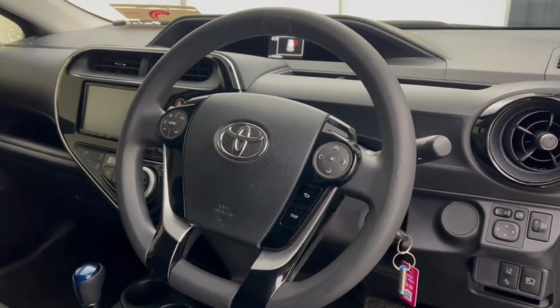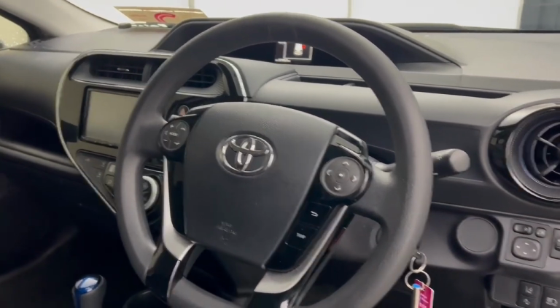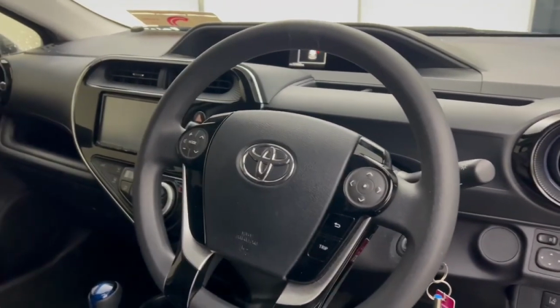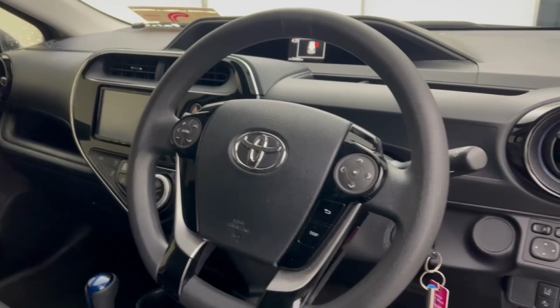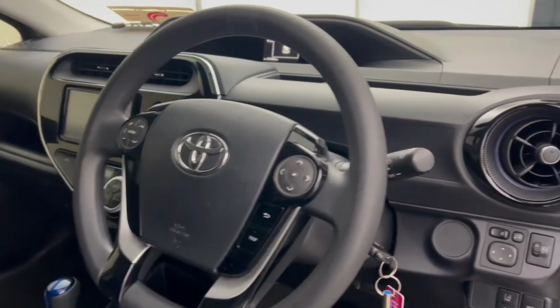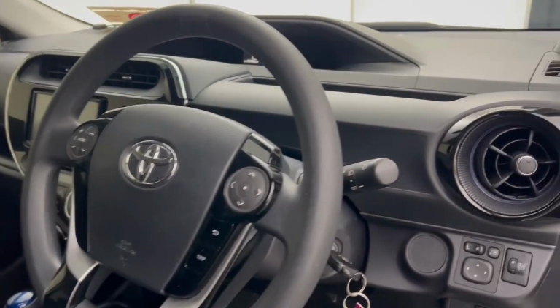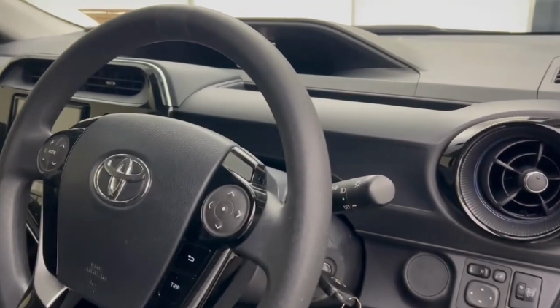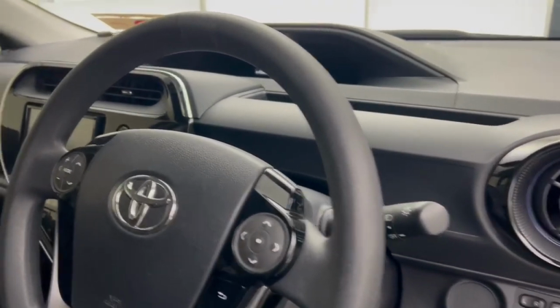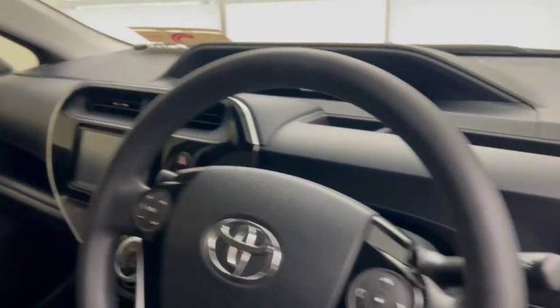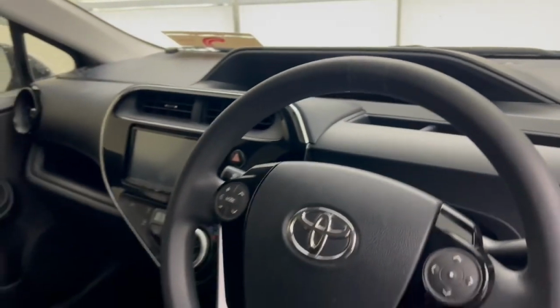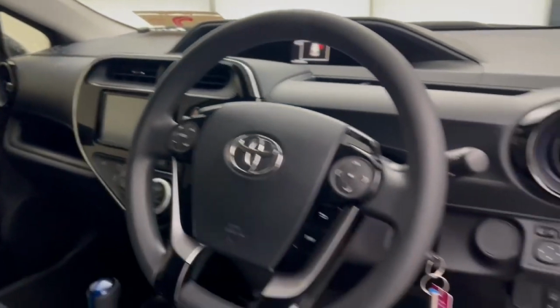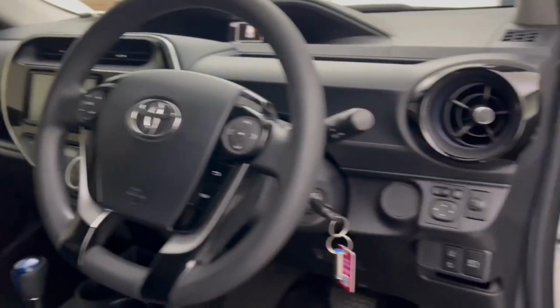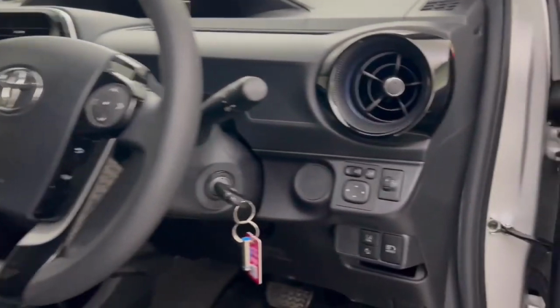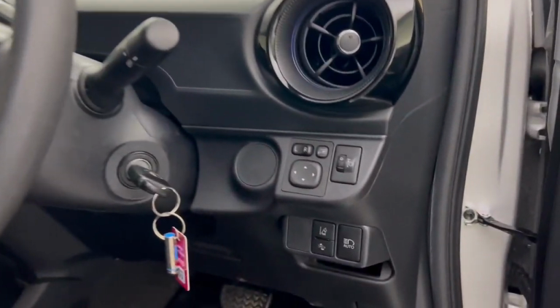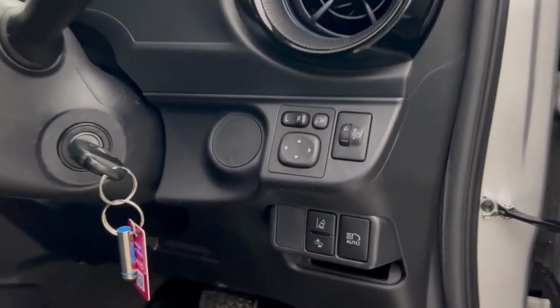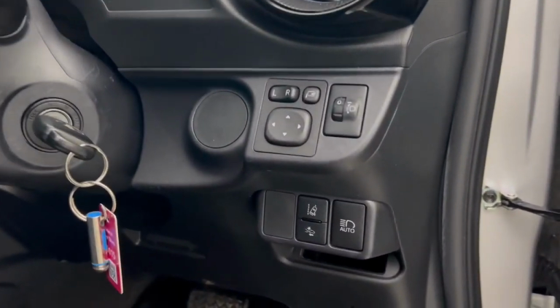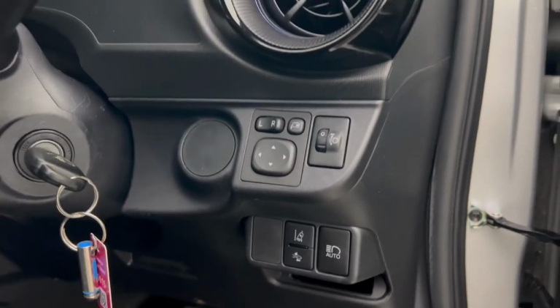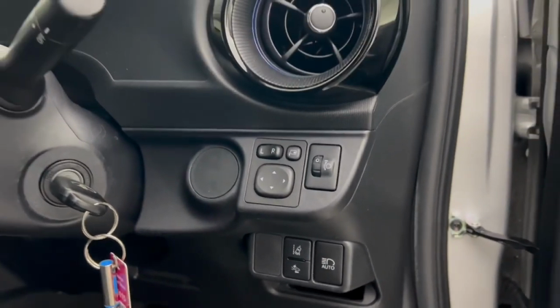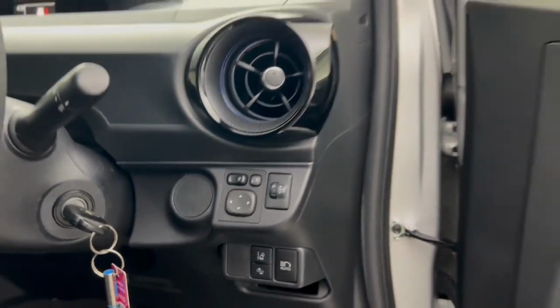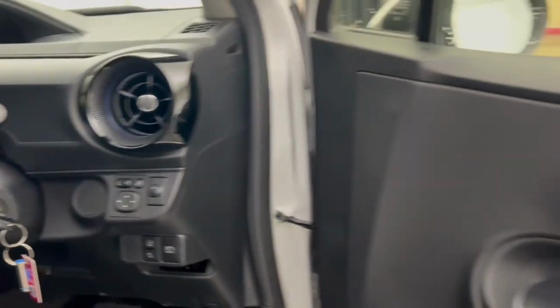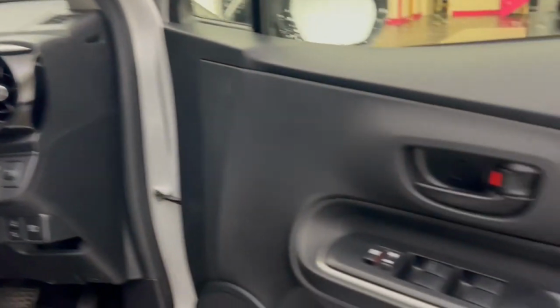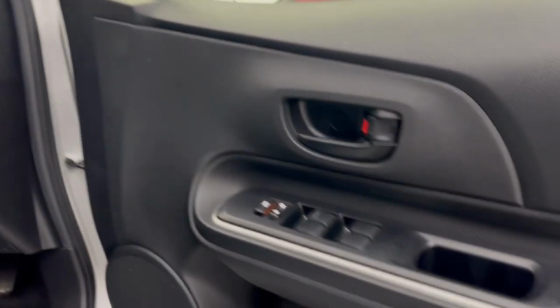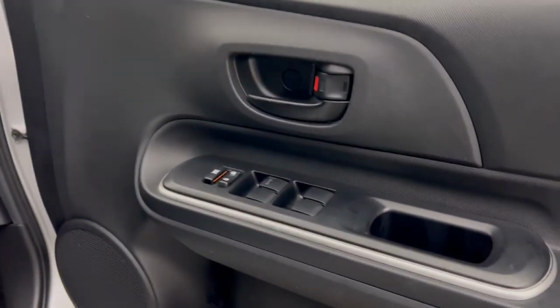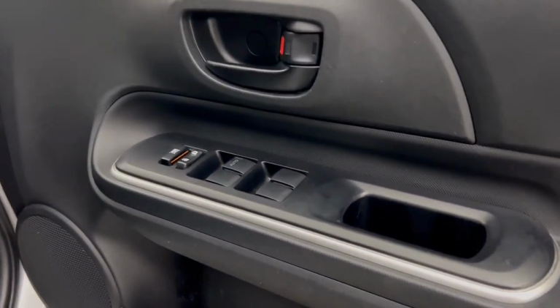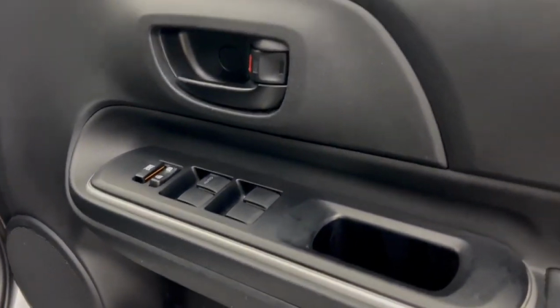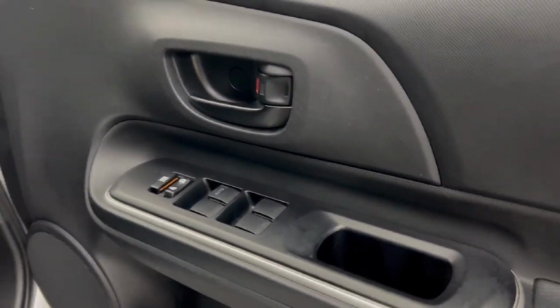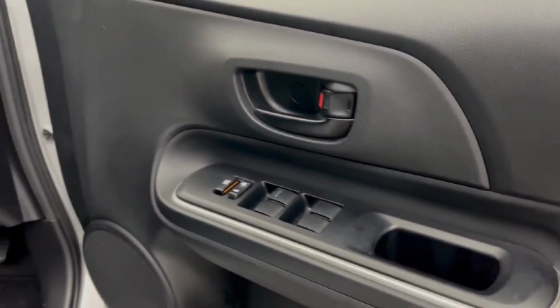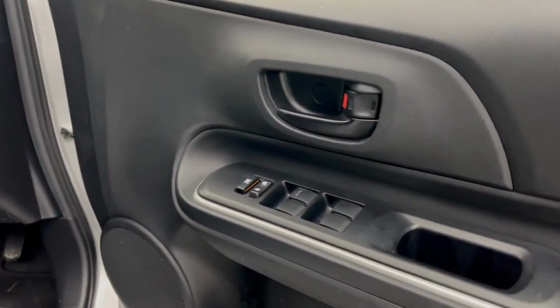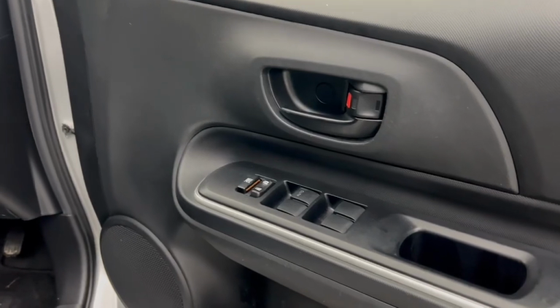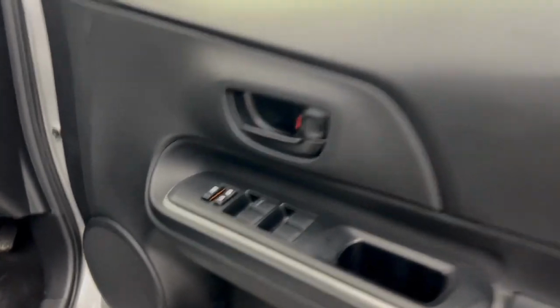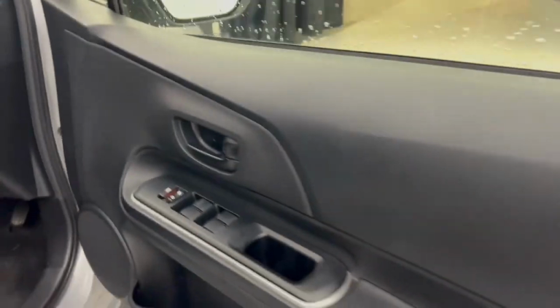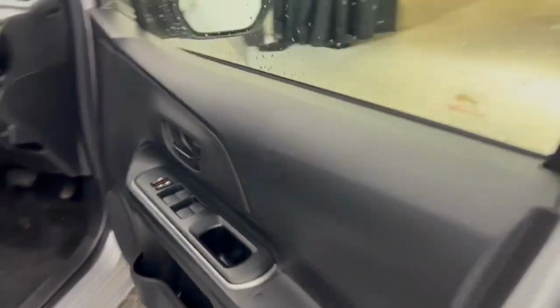You do have cruise control settings, automatic headlights, automatic wipers, and you have lane departure assist and anti-collision warning too. You do have electric power mirrors and full electric windows throughout.